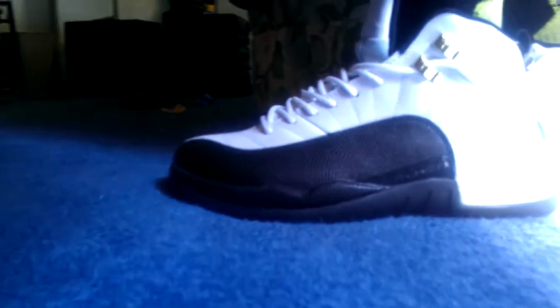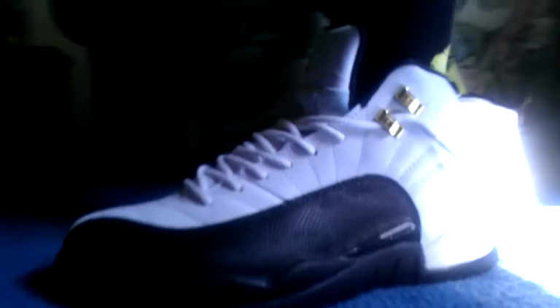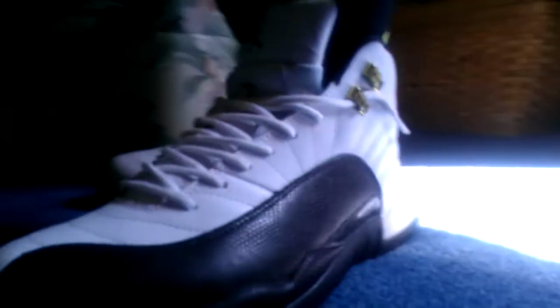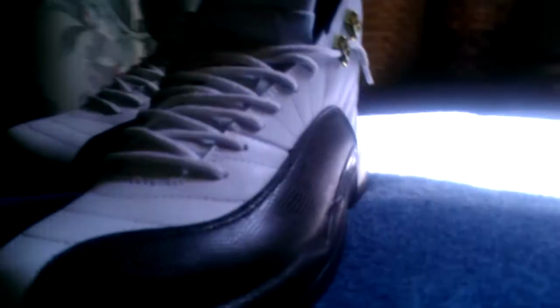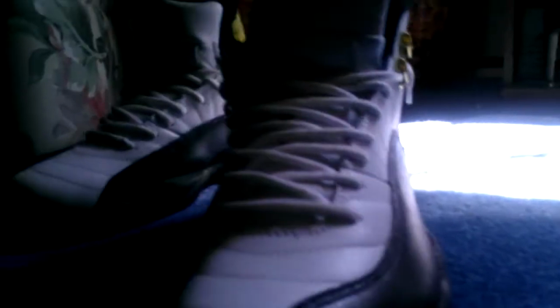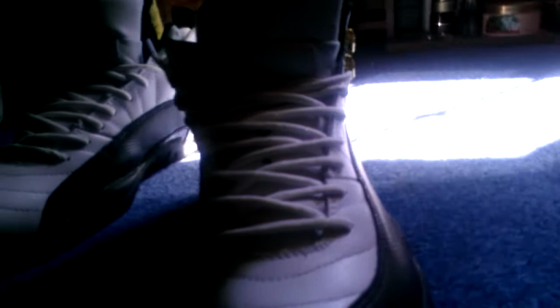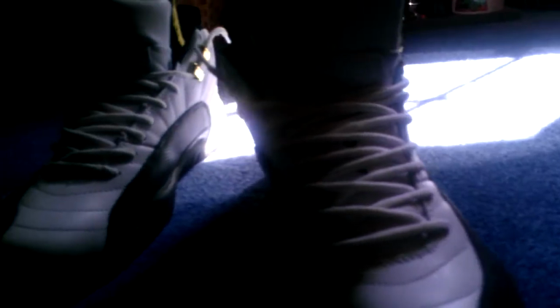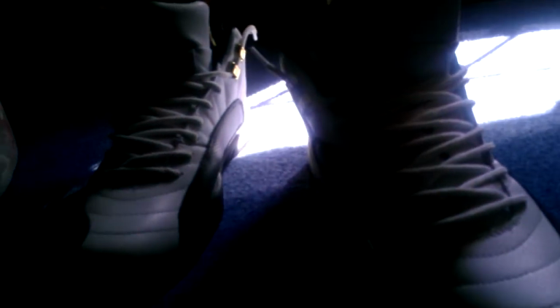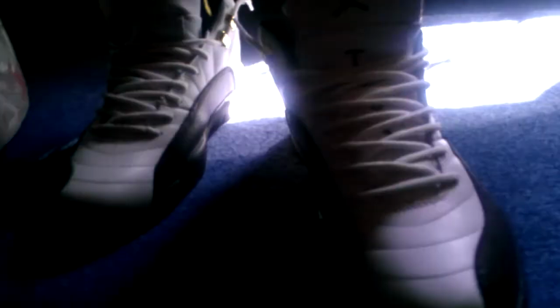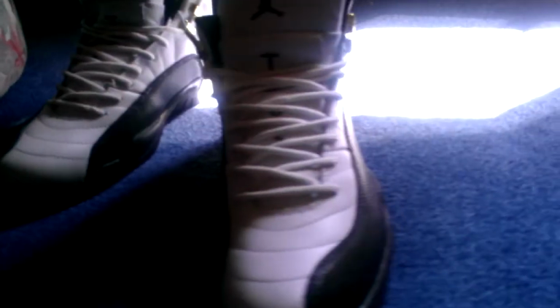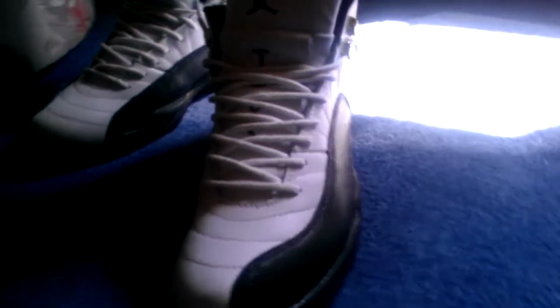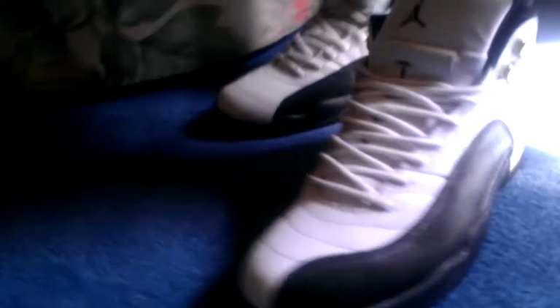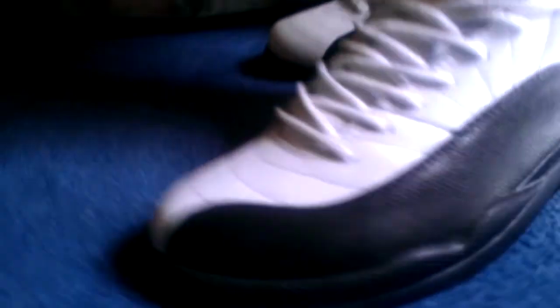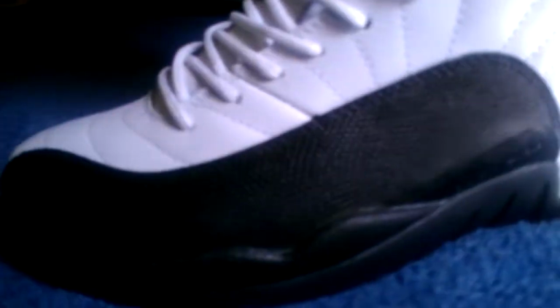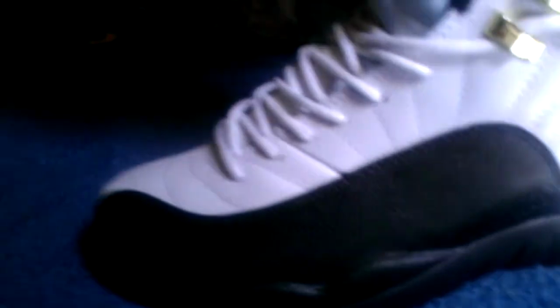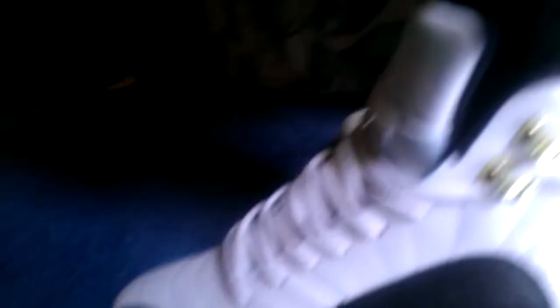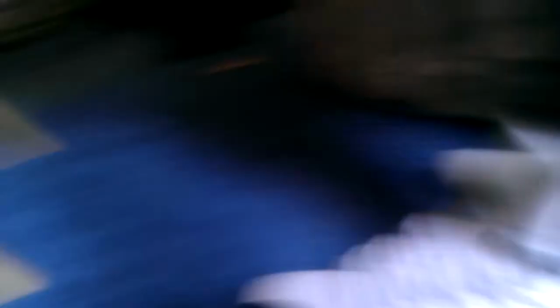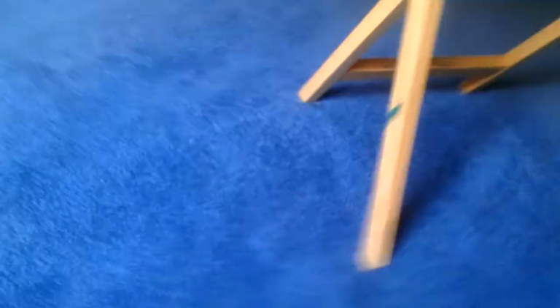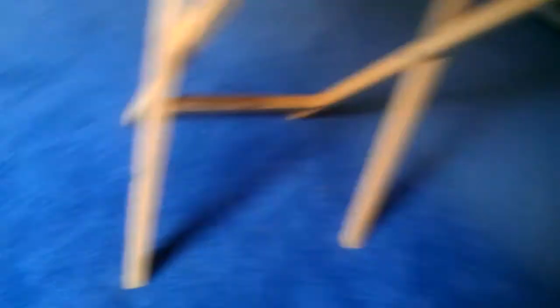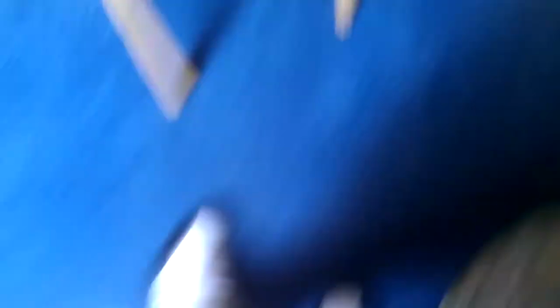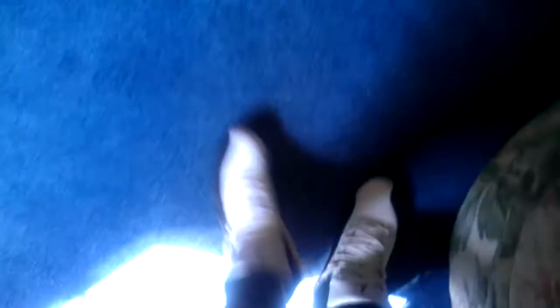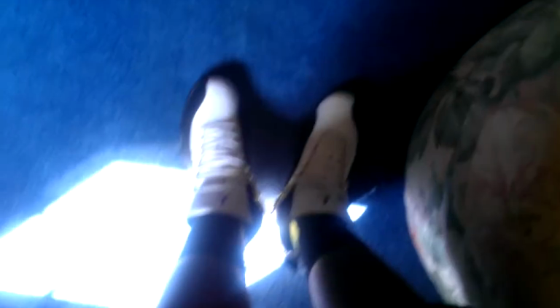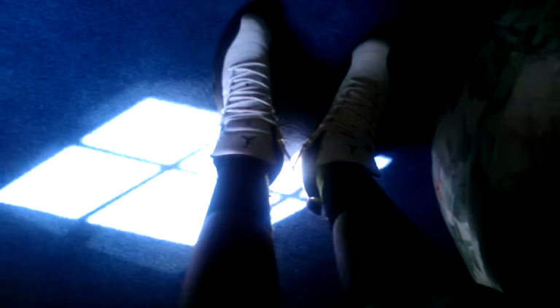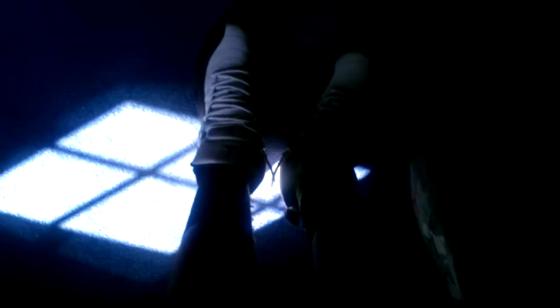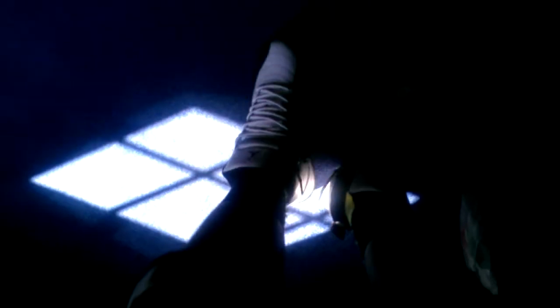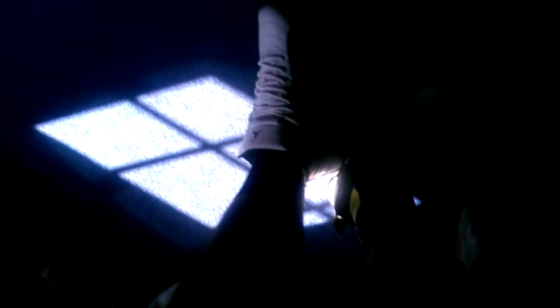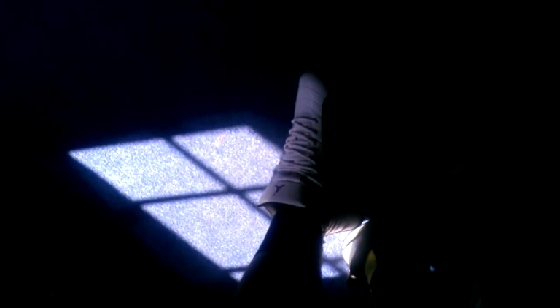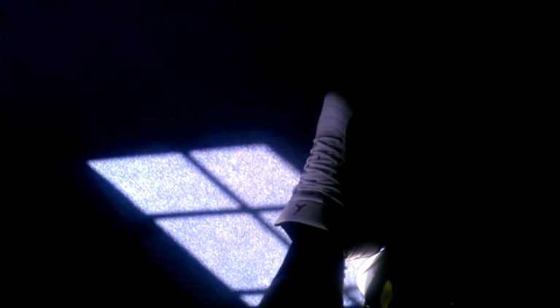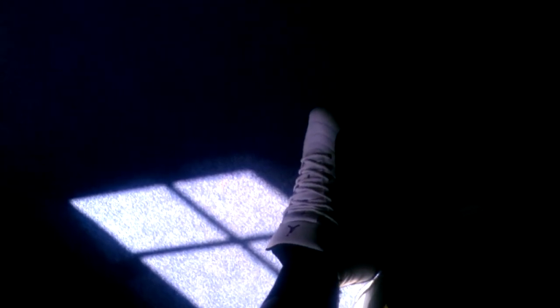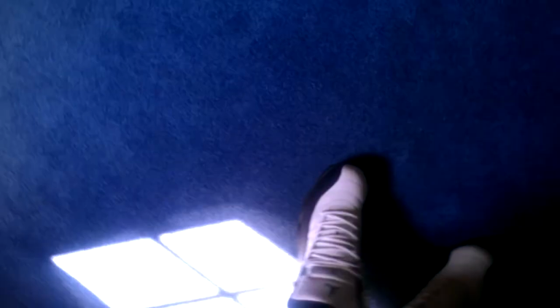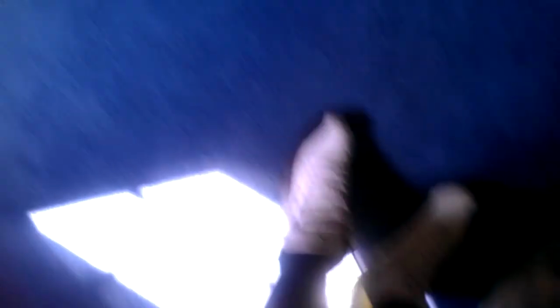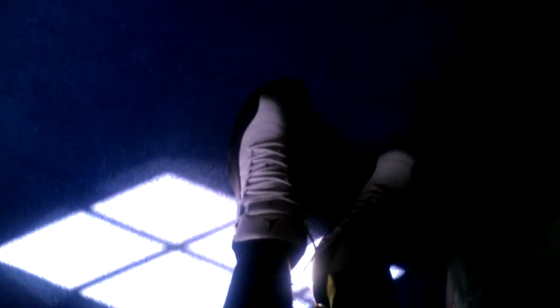I think that looks really good. But that's basically the review for you guys — this is sneakerlover96 and I'm out.